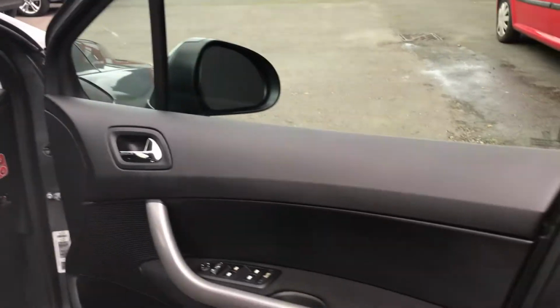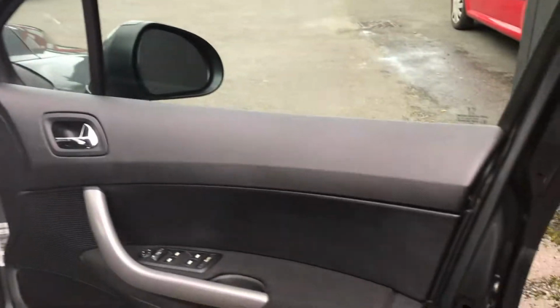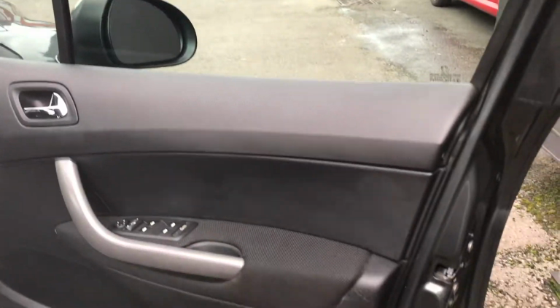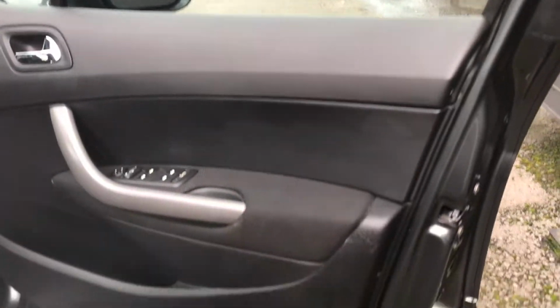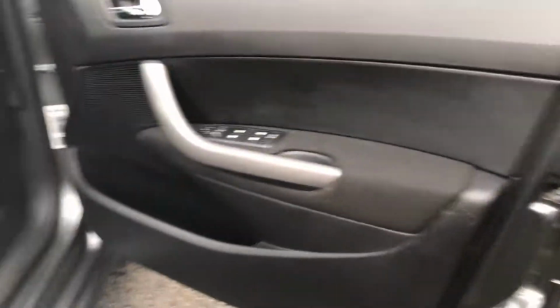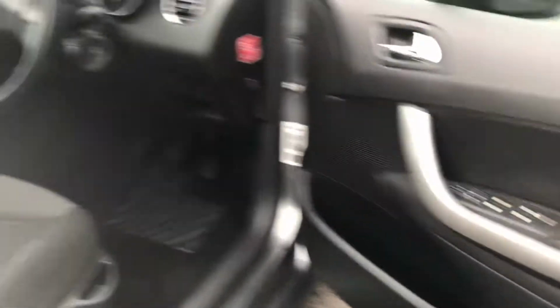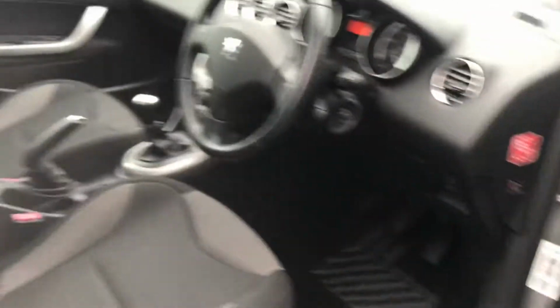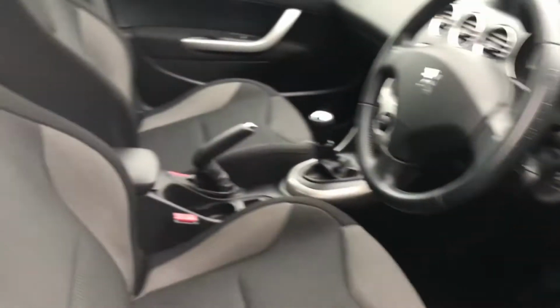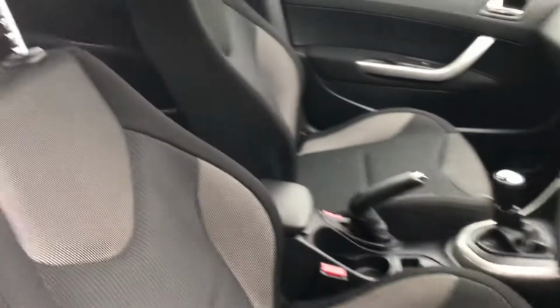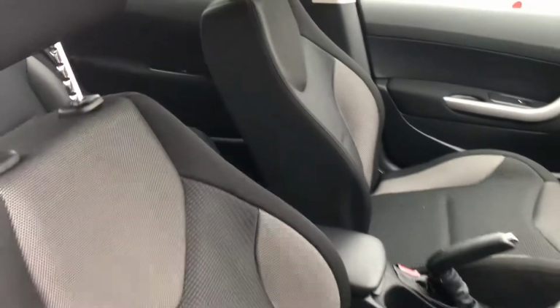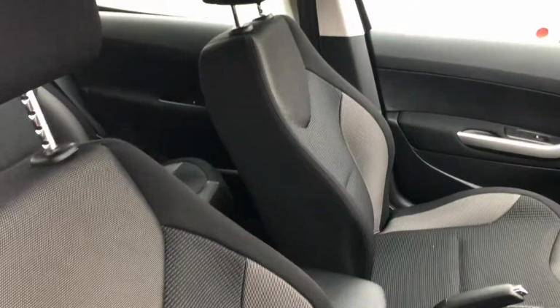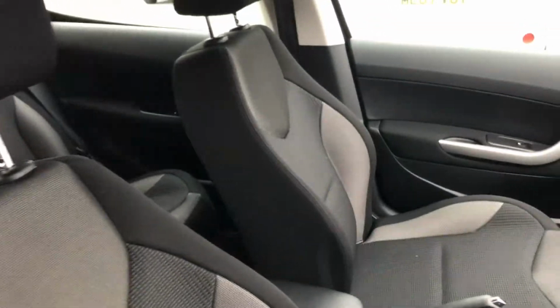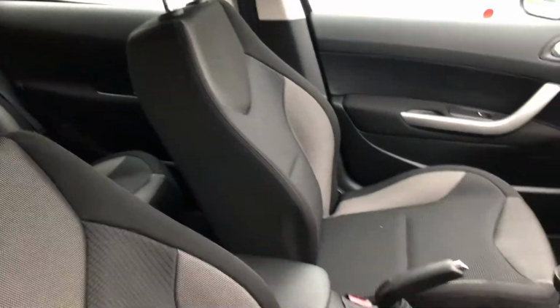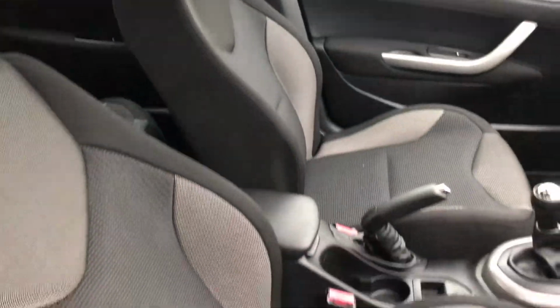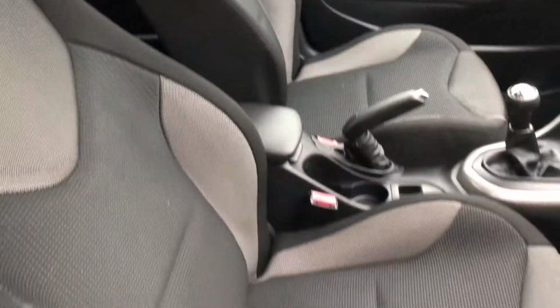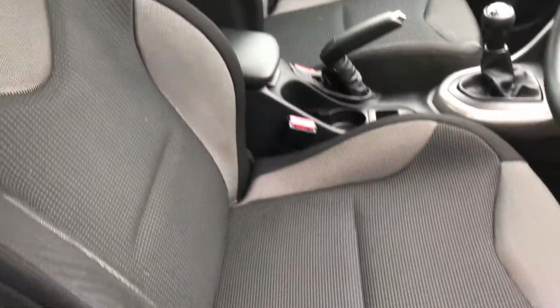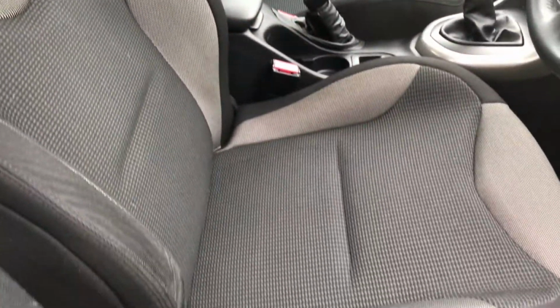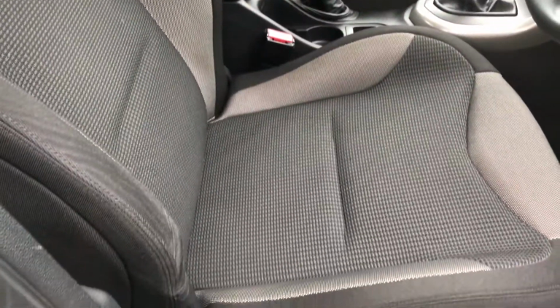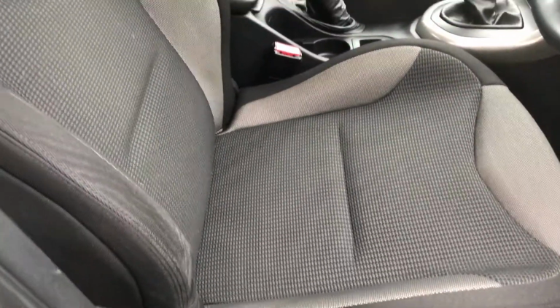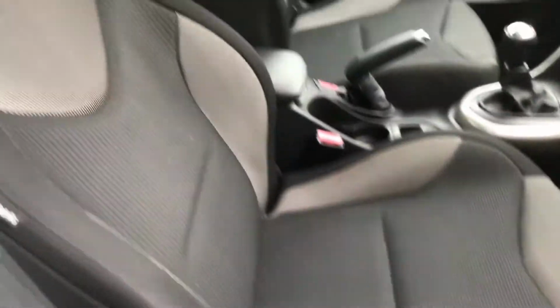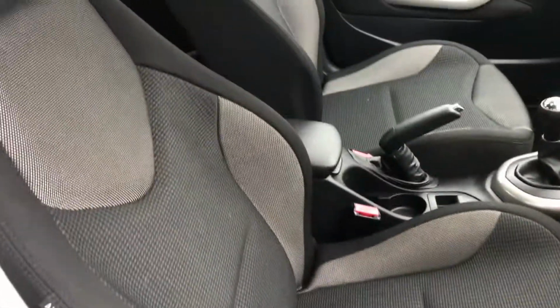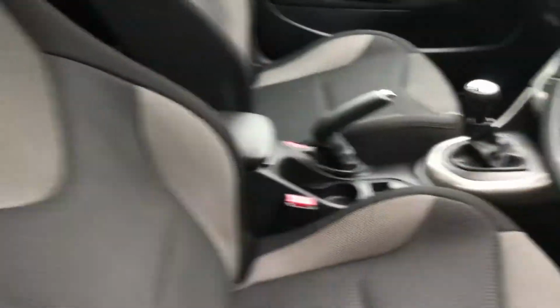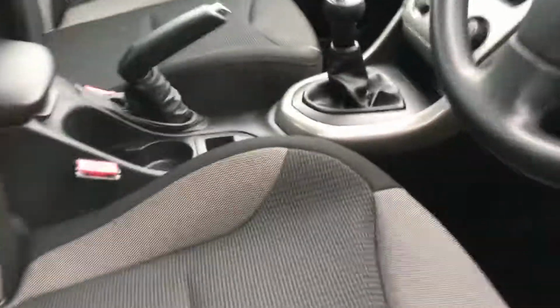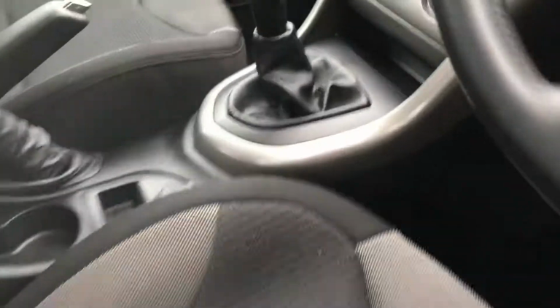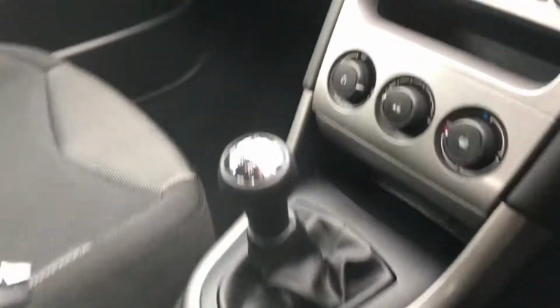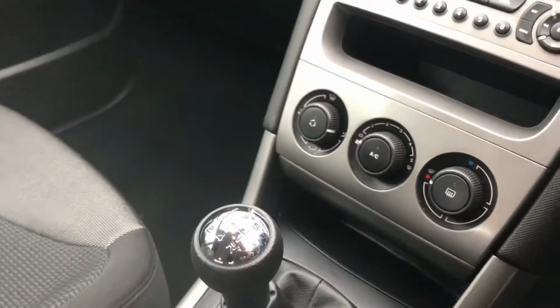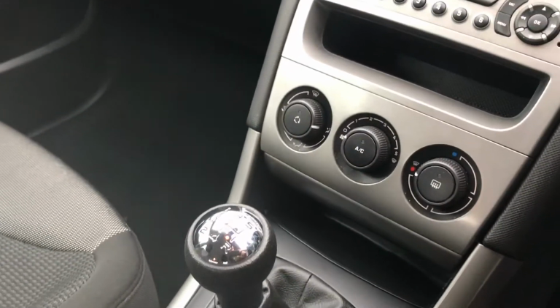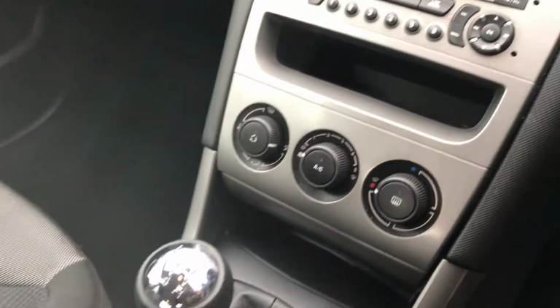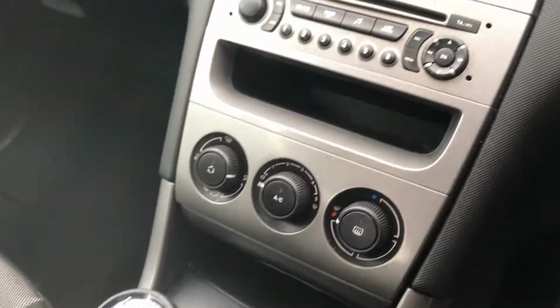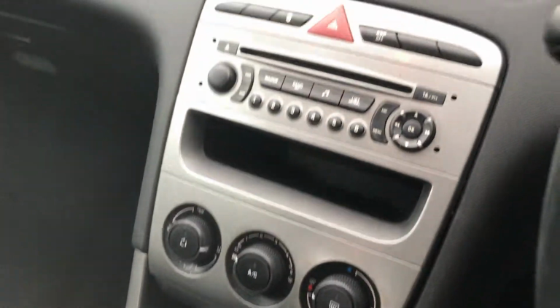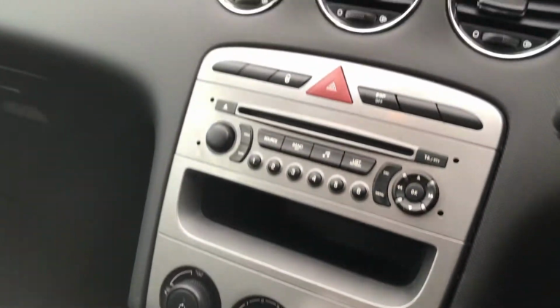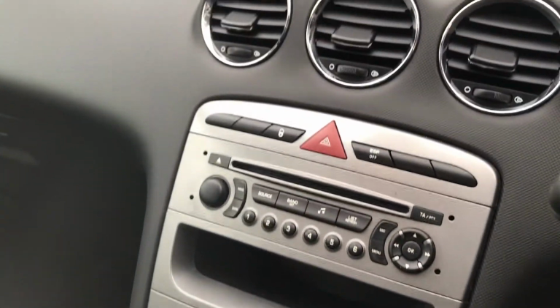The driver side door card is excellent. You've got the full black cloth upholstery with the grey outer pieces. 5-speed manual gearbox, aircon, radio CD.